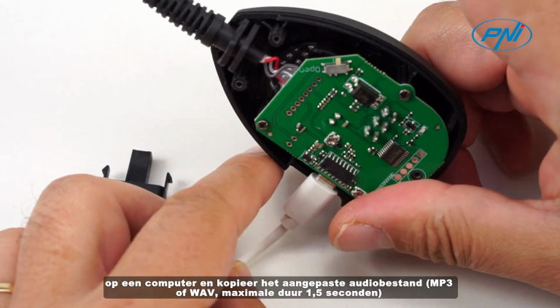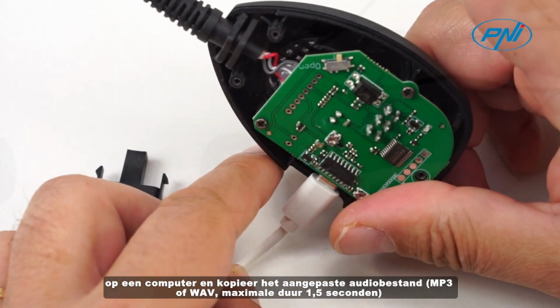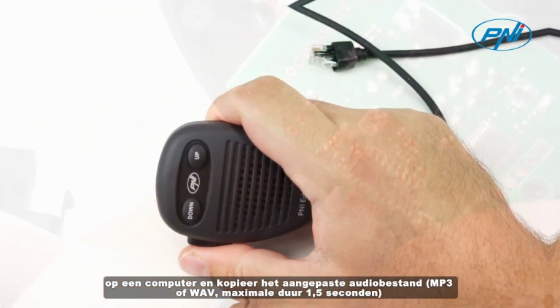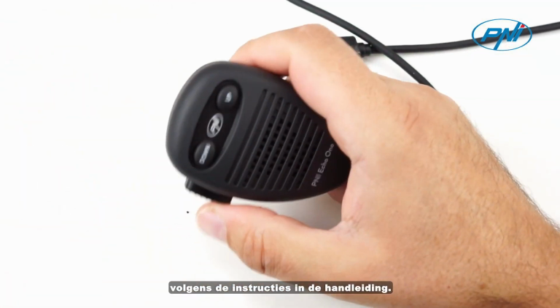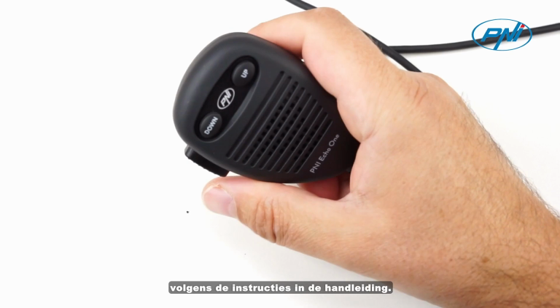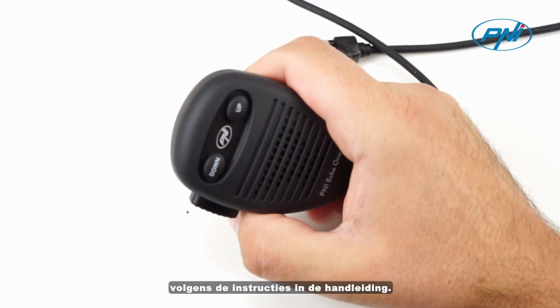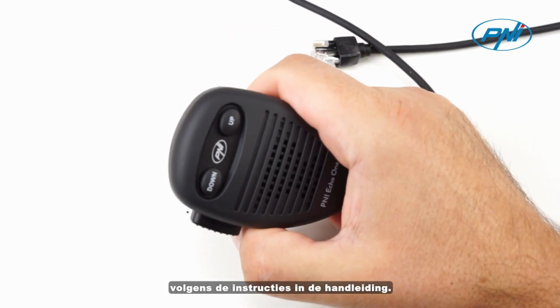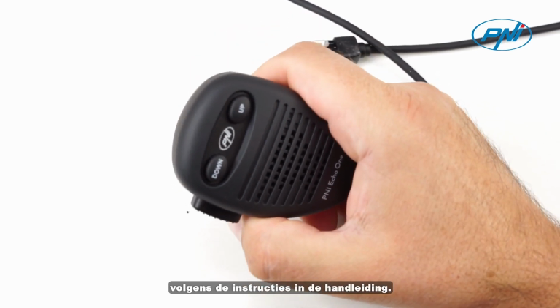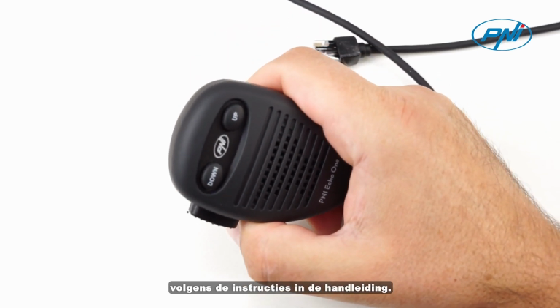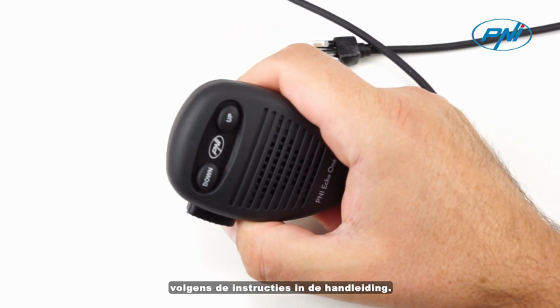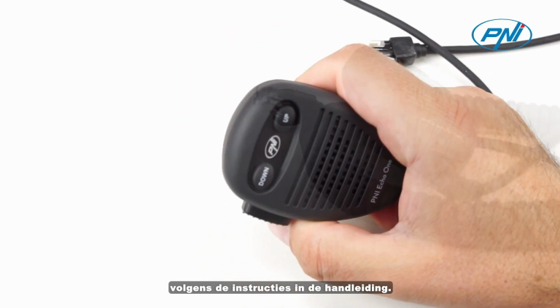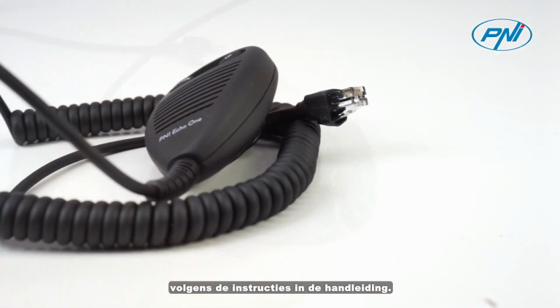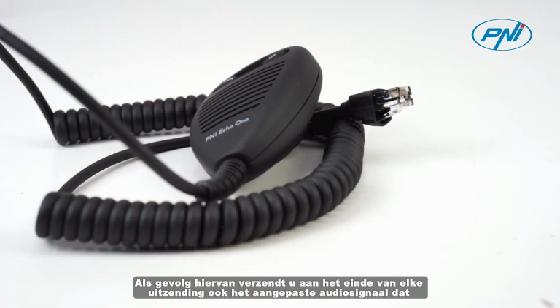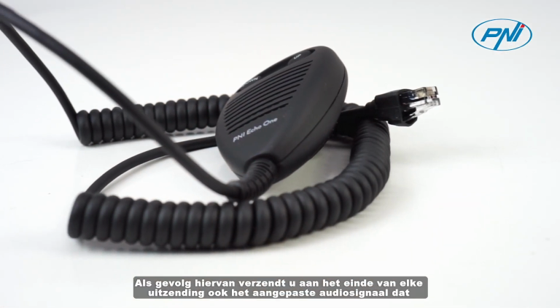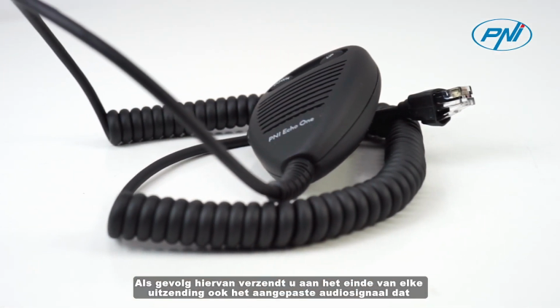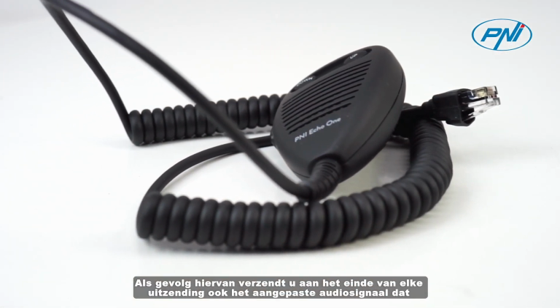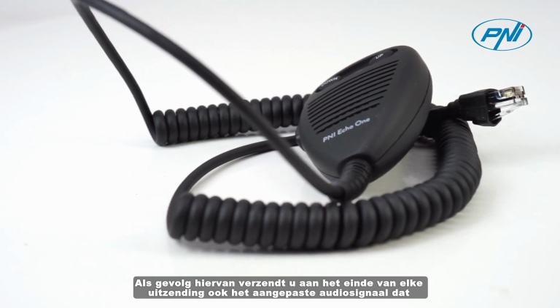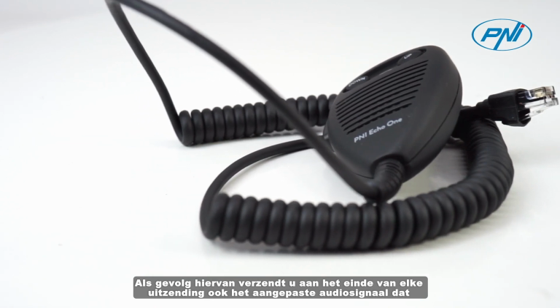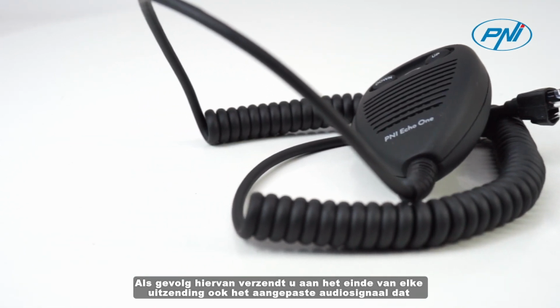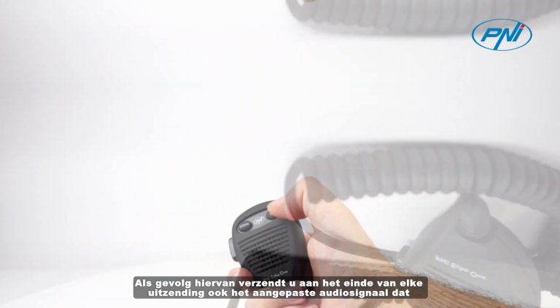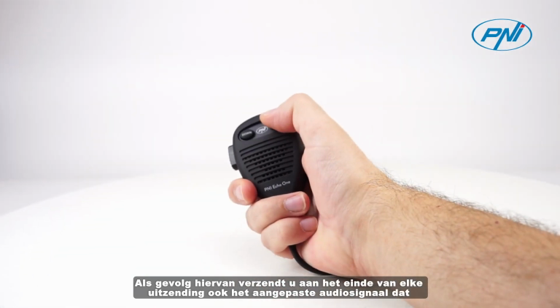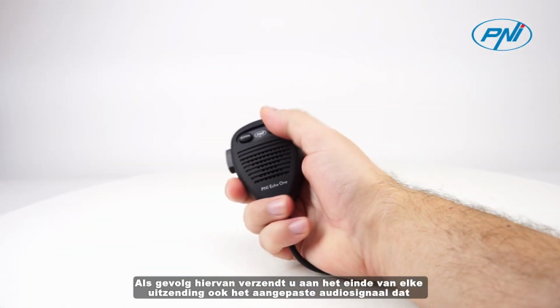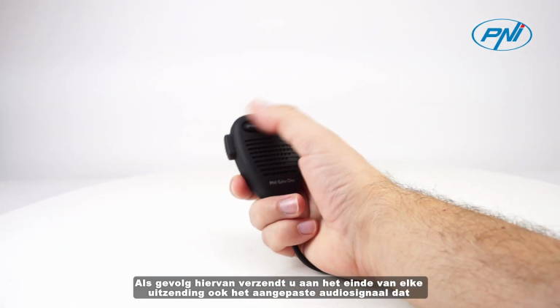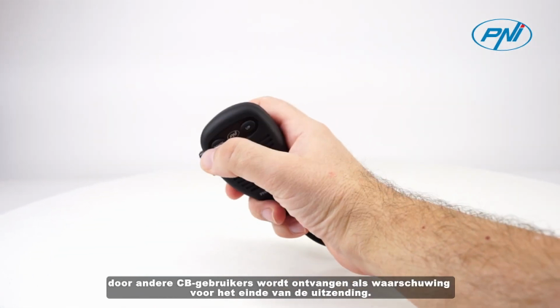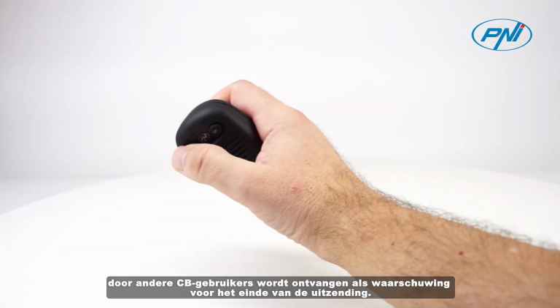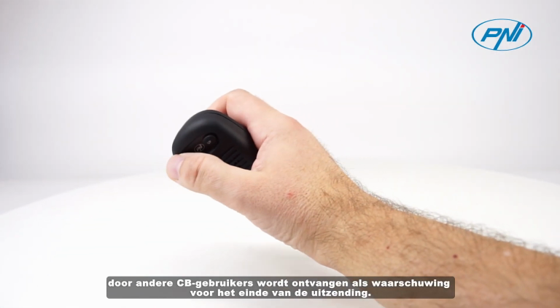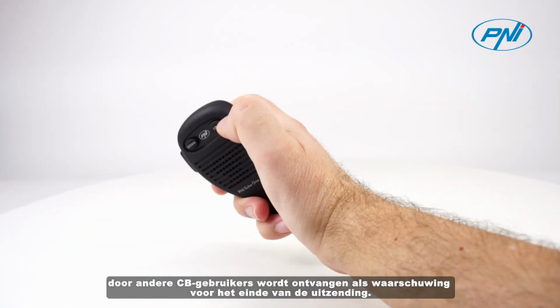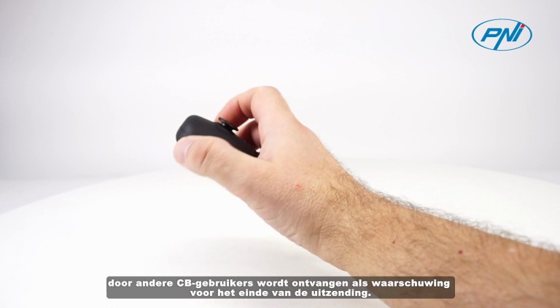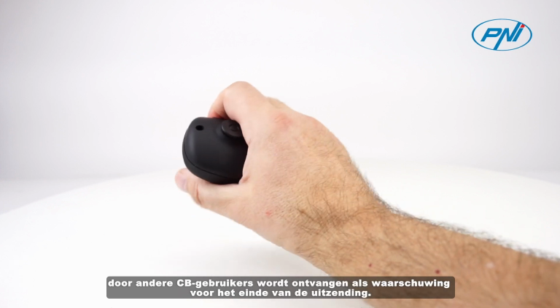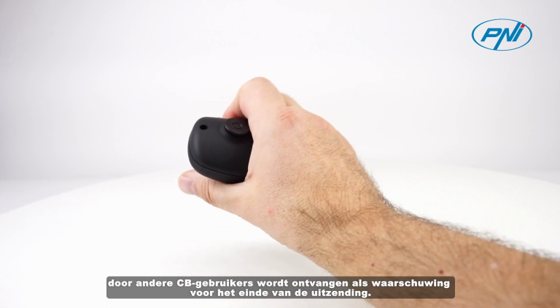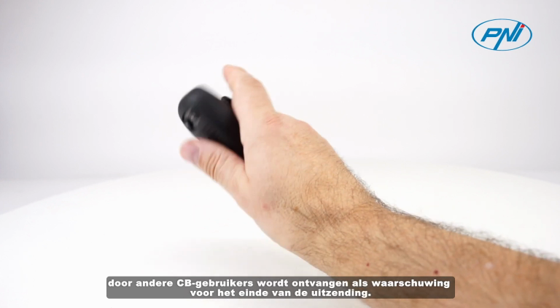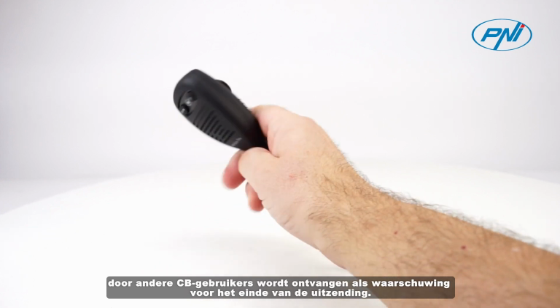The maximum duration of the audio file is 1.5 seconds, as described in the manual. As a result, at the end of each broadcast, you will also transmit the customized audio signal that will be received by other CB users as an end-of-broadcast warning.